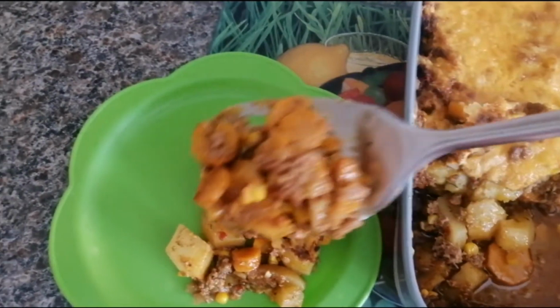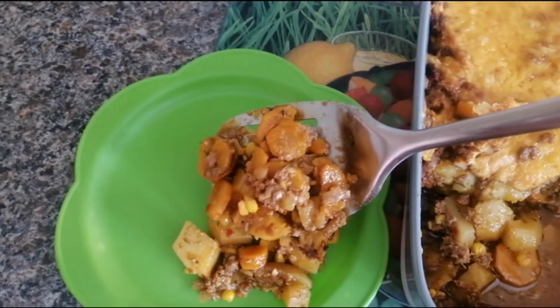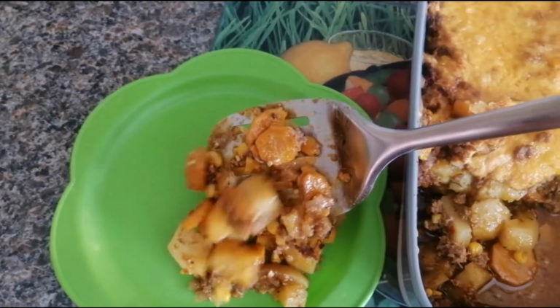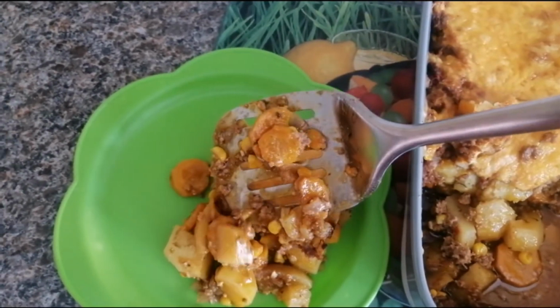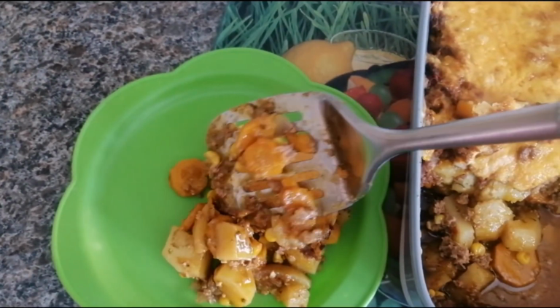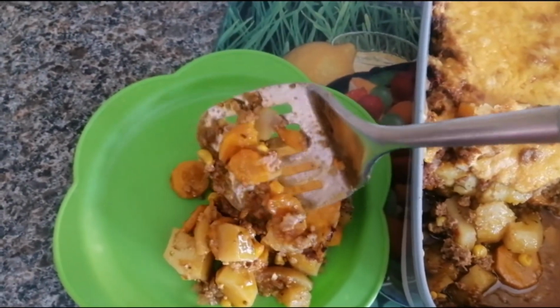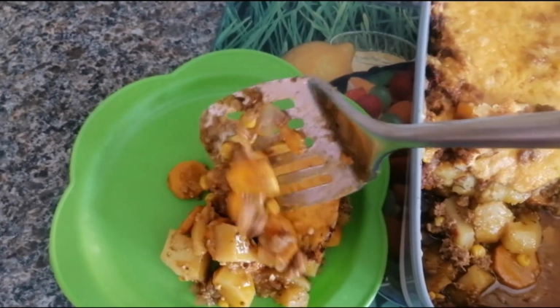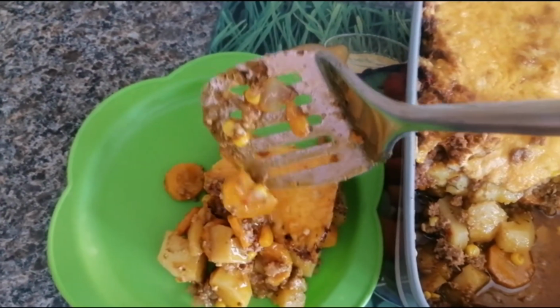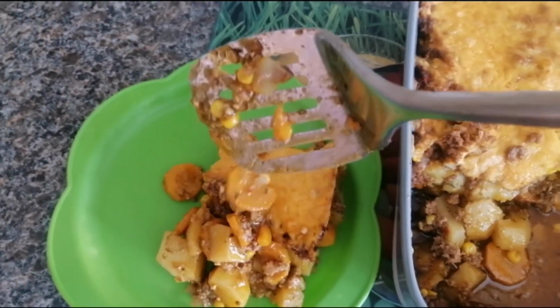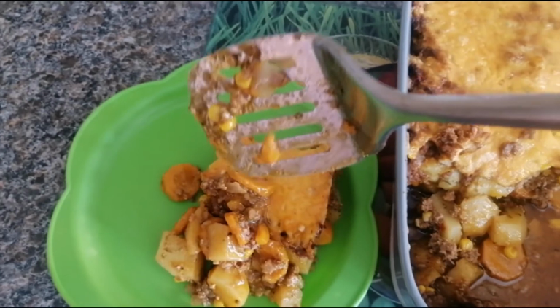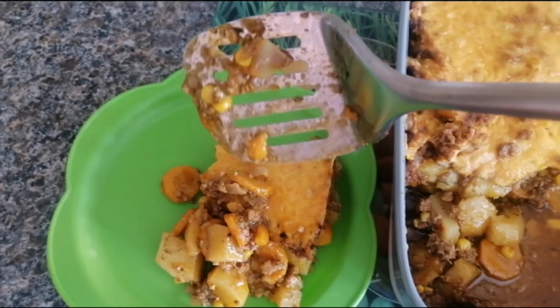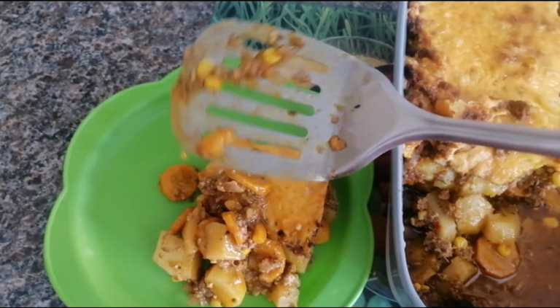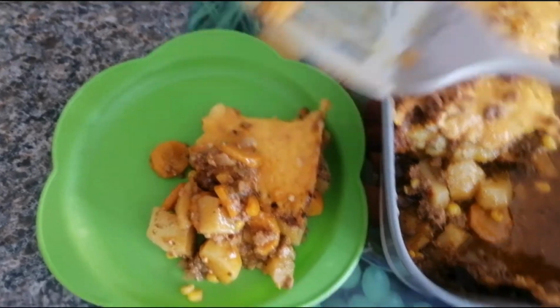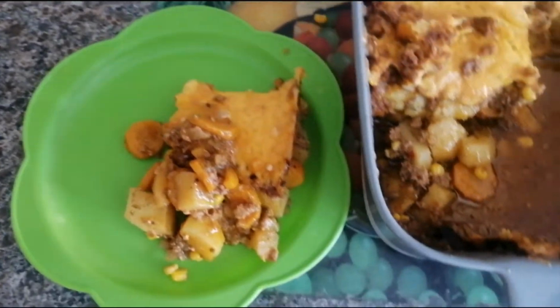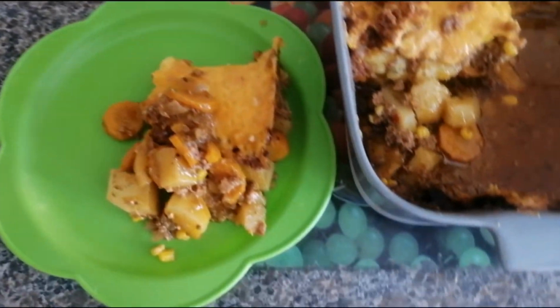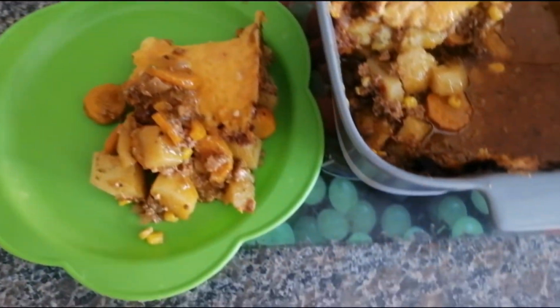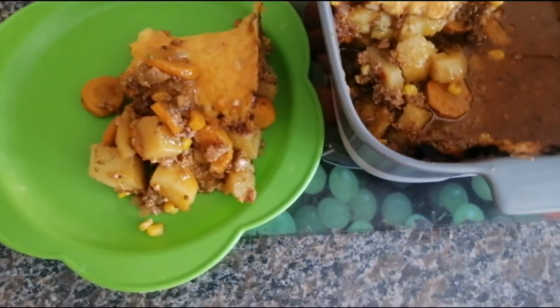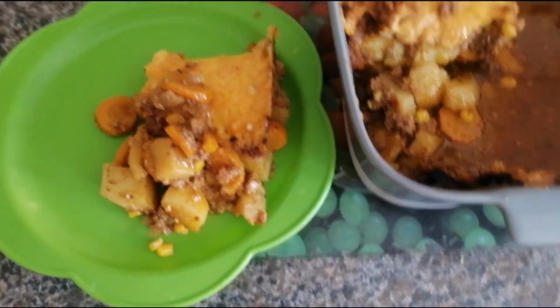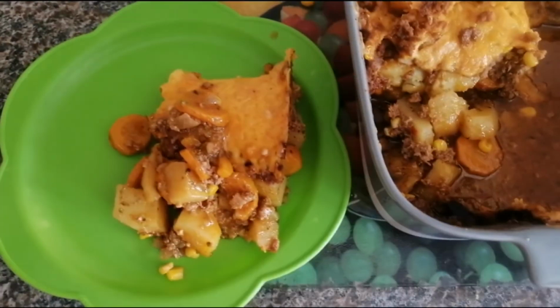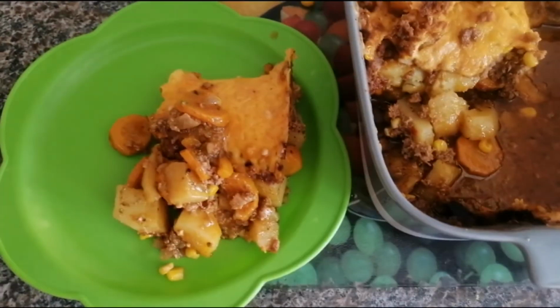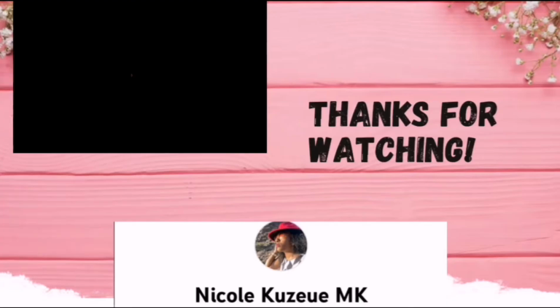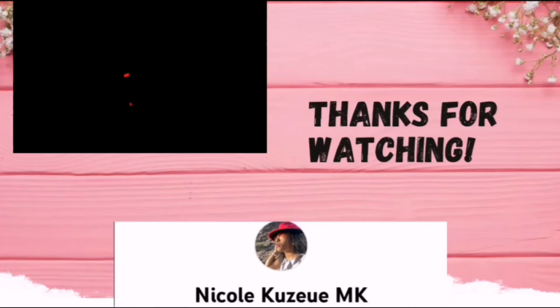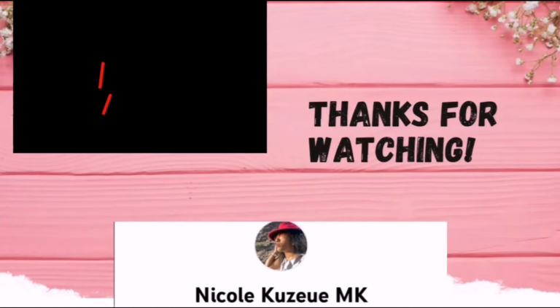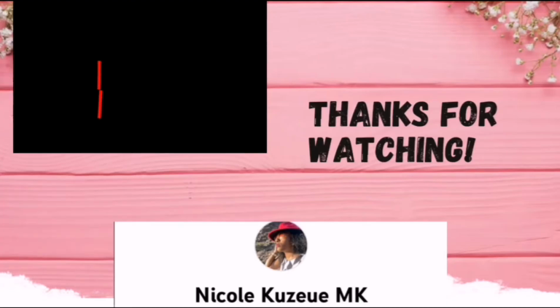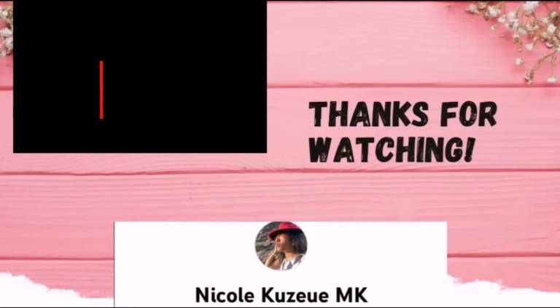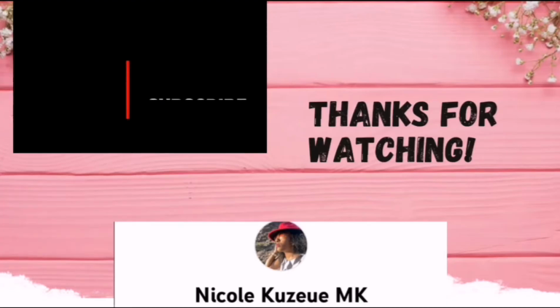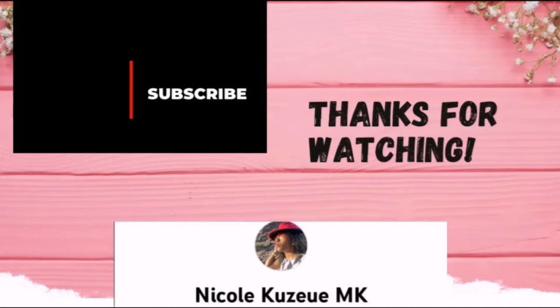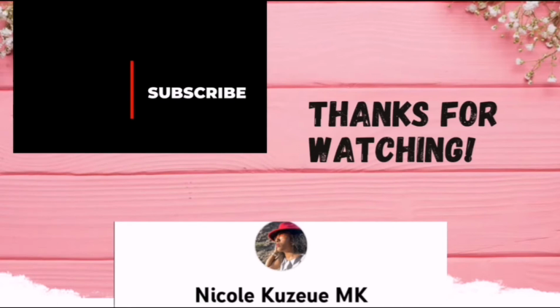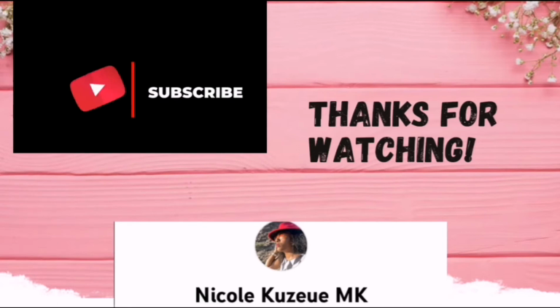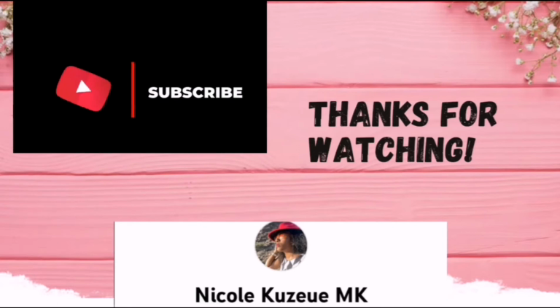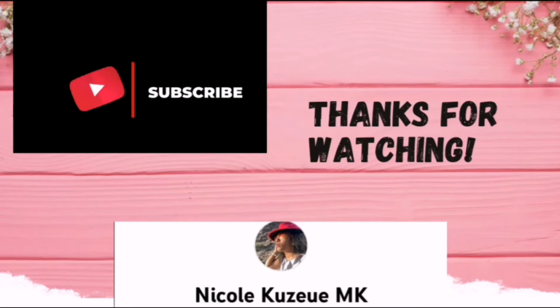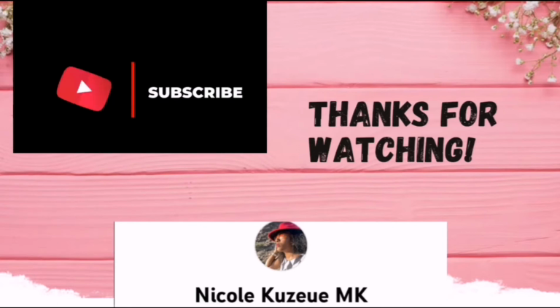We're going to put the beef and the rice, putting everything on the bottom, and cook it.